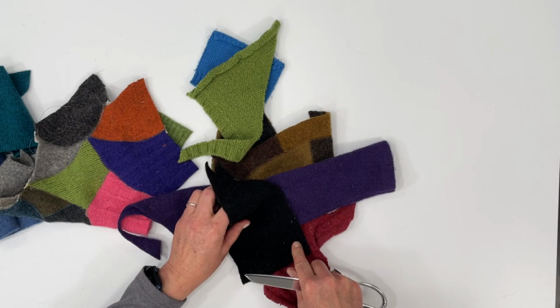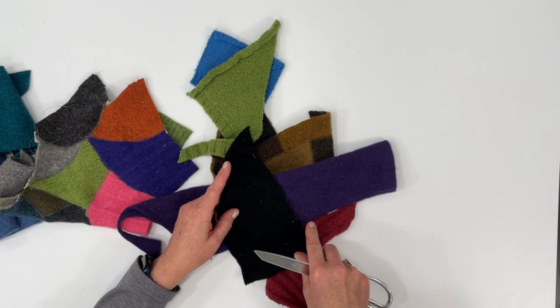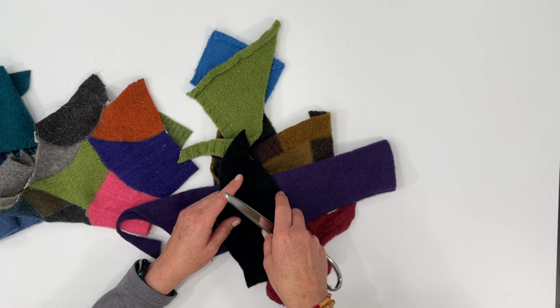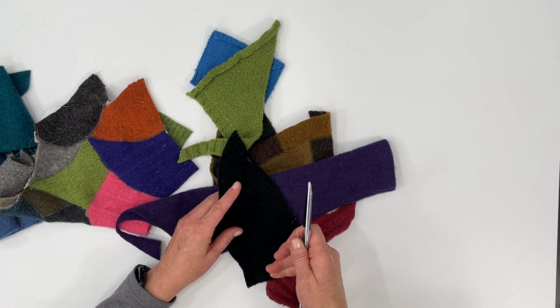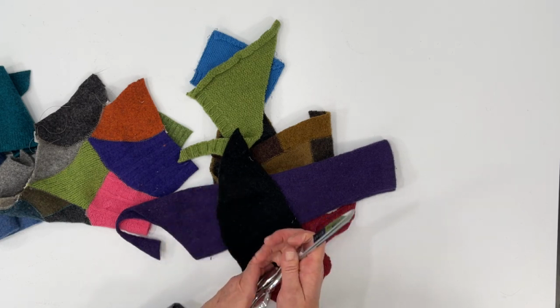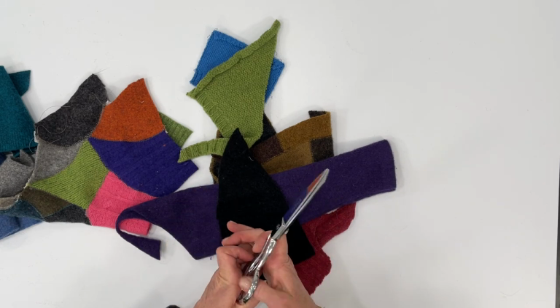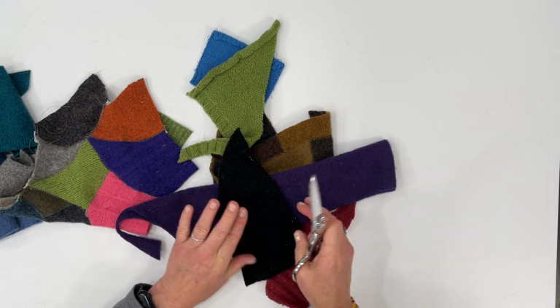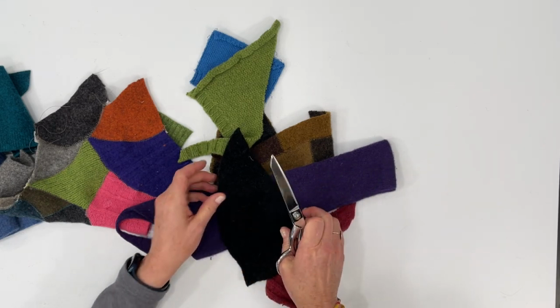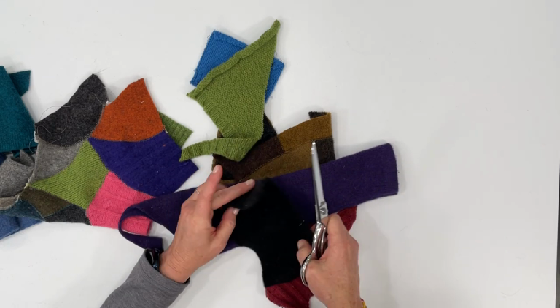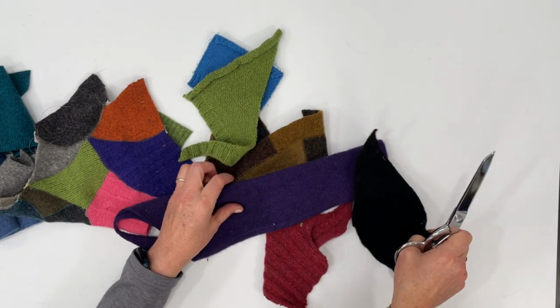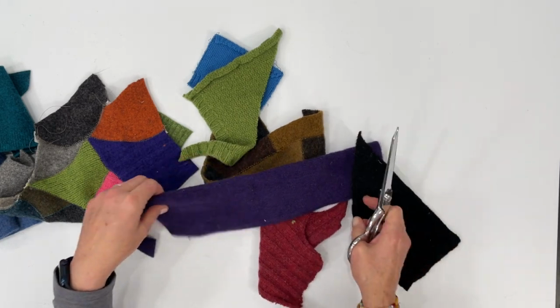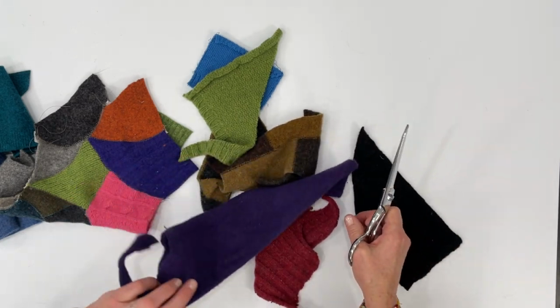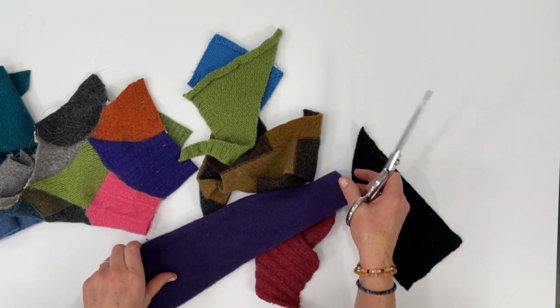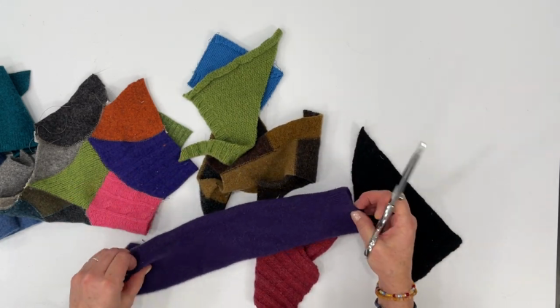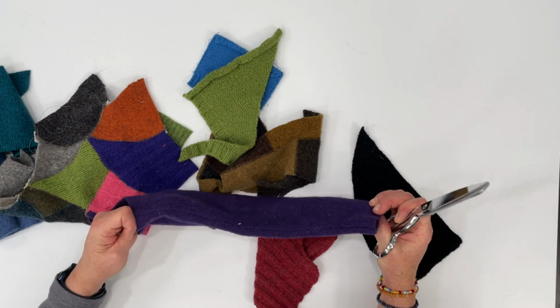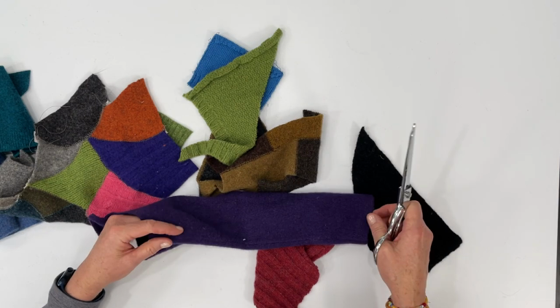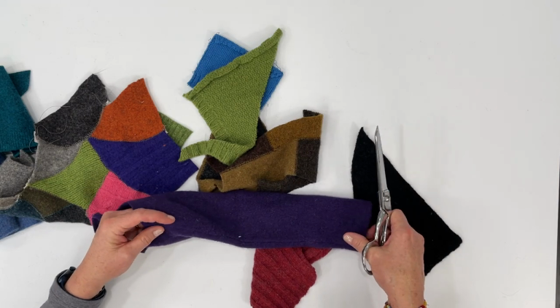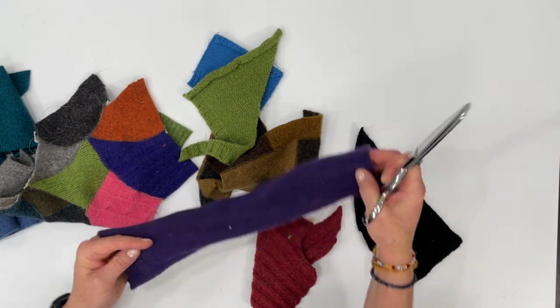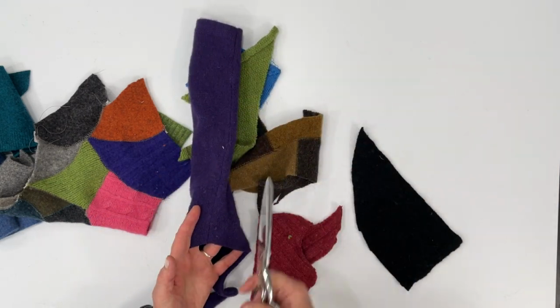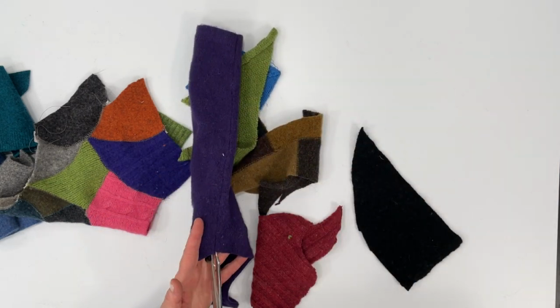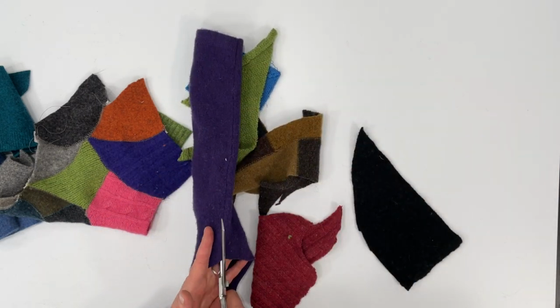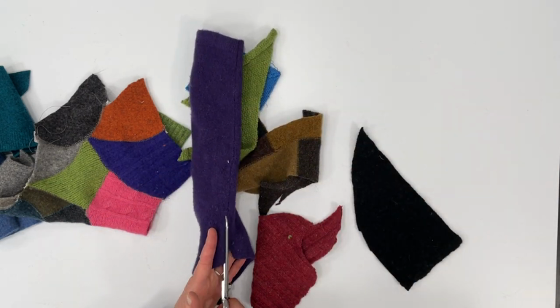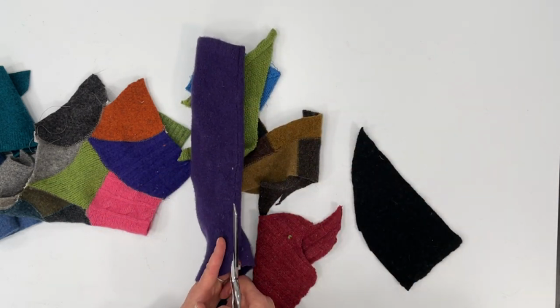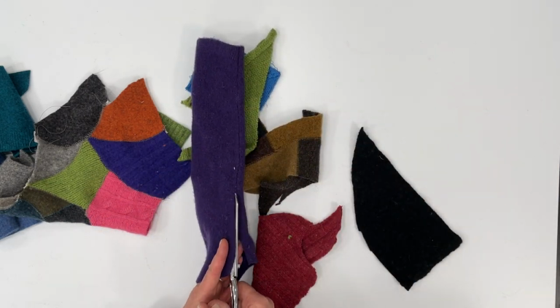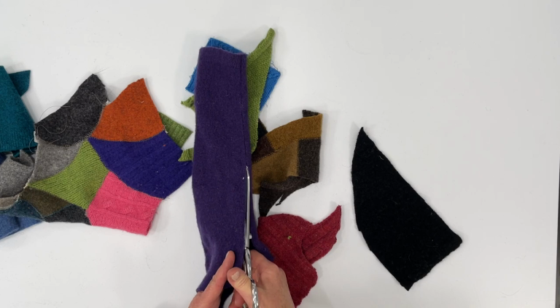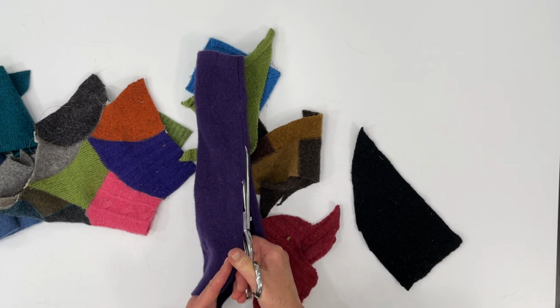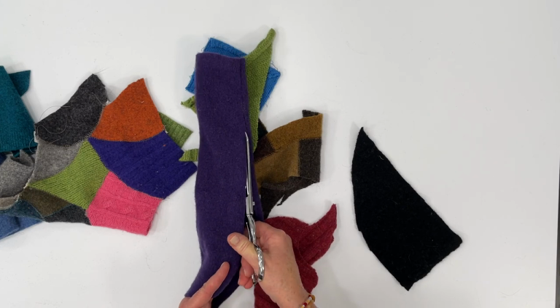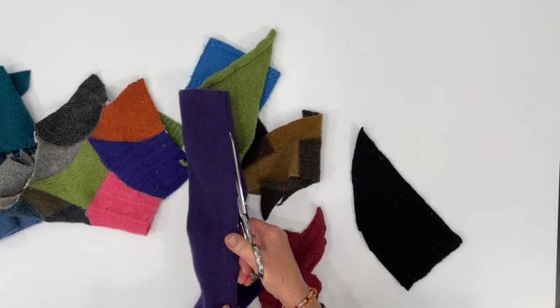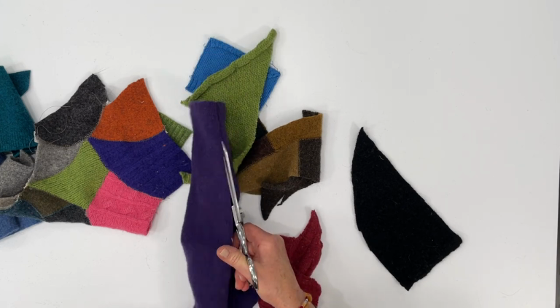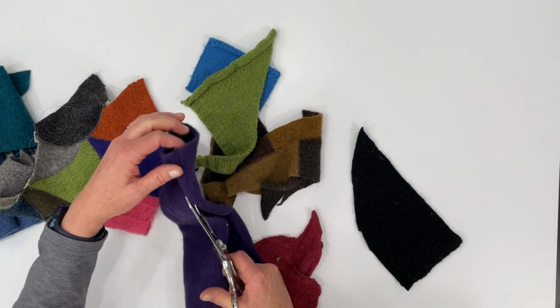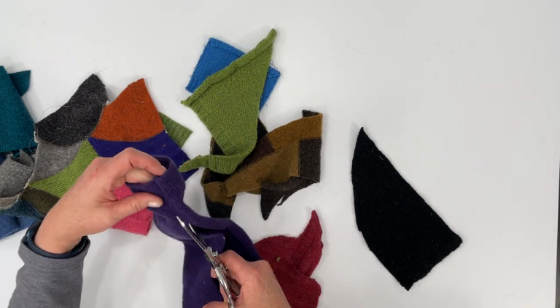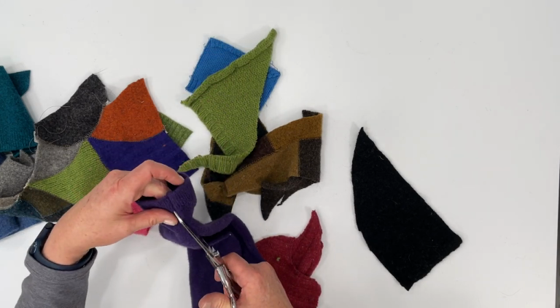One of the first things we'll do is just take your pieces. This is a sleeve — I'm going to open that up so I can have better access. I'm cutting down the seam of the sleeve.